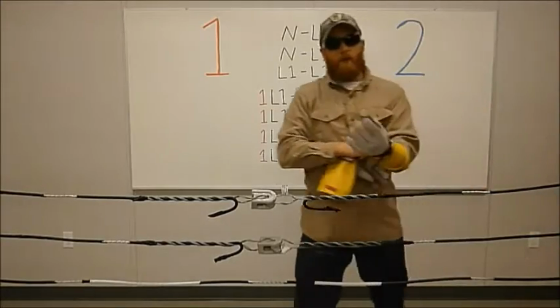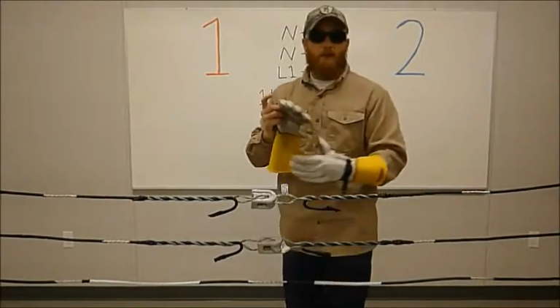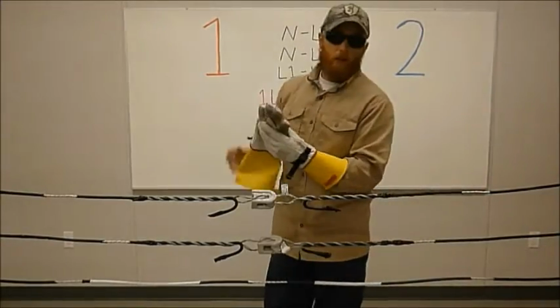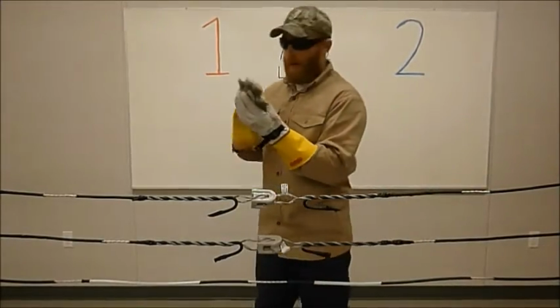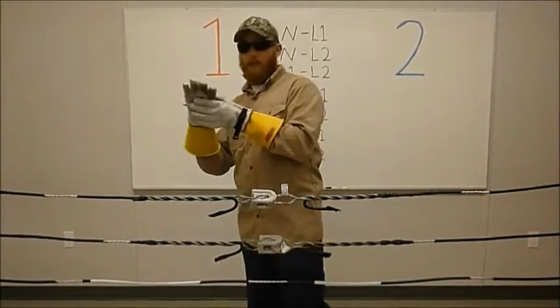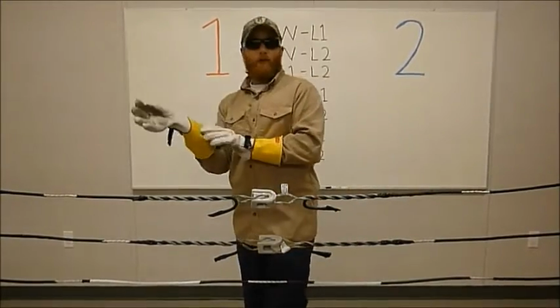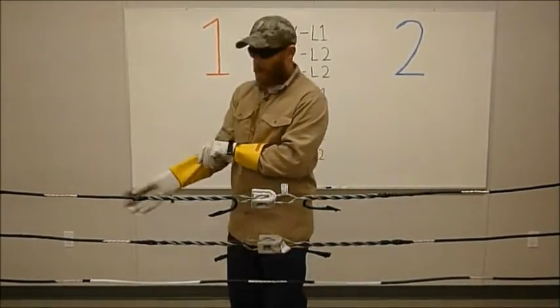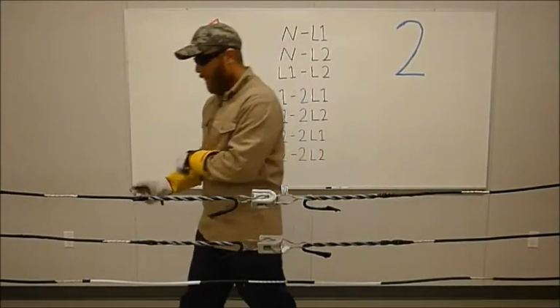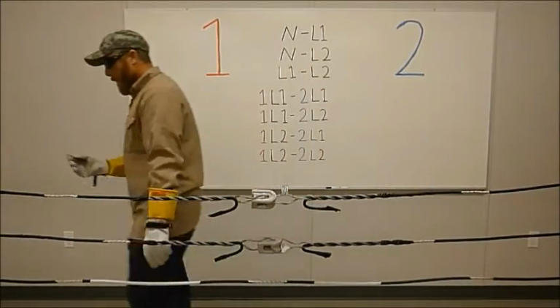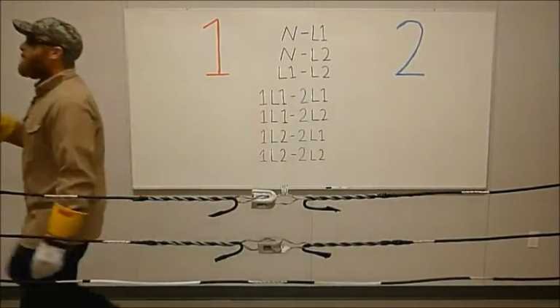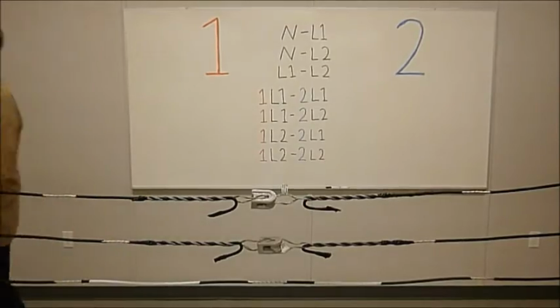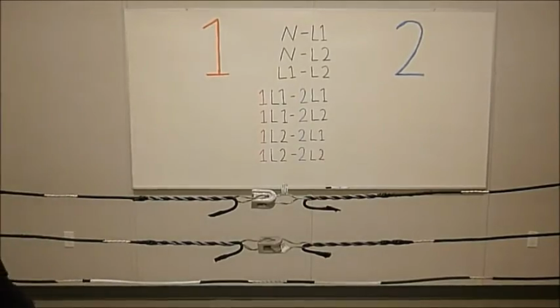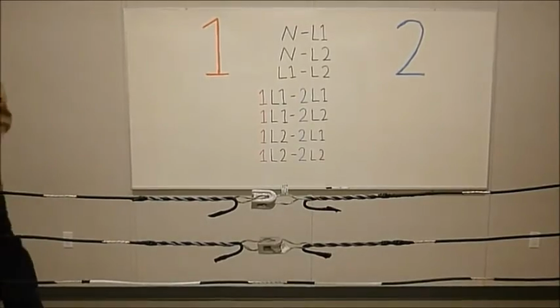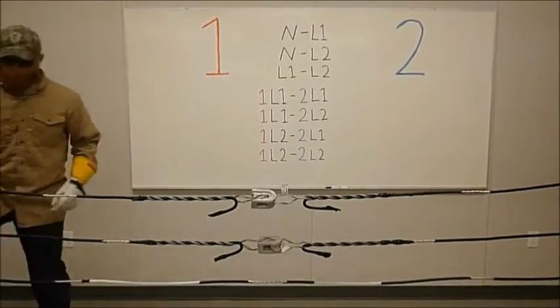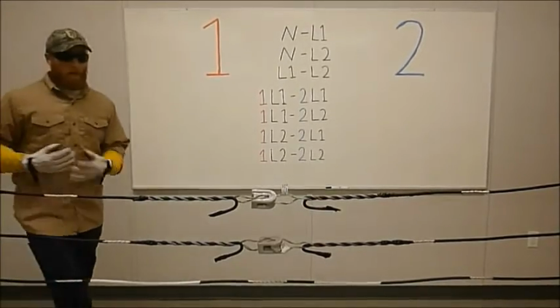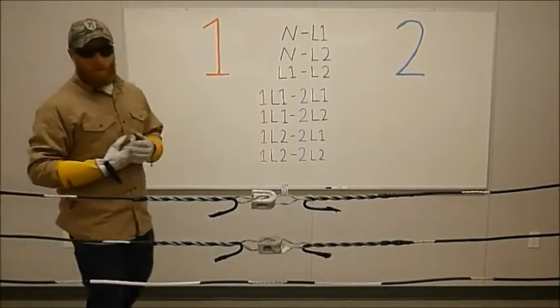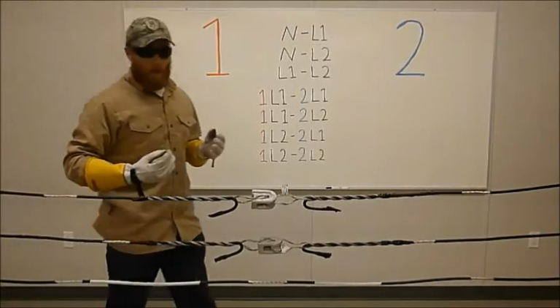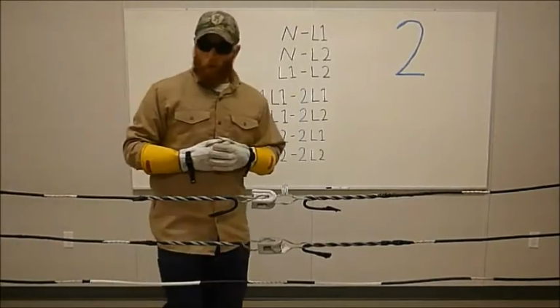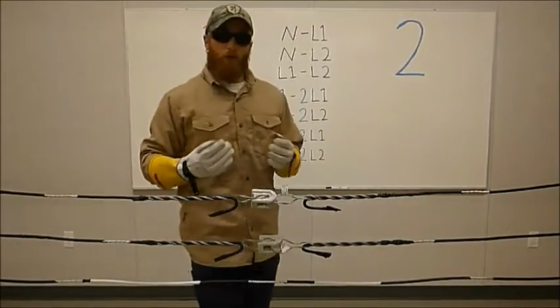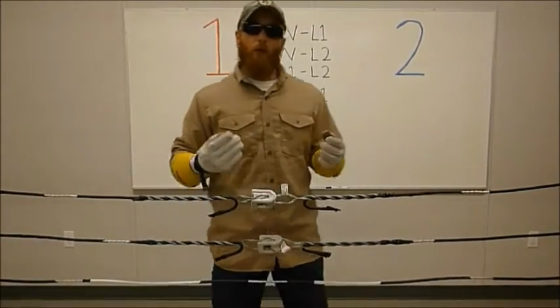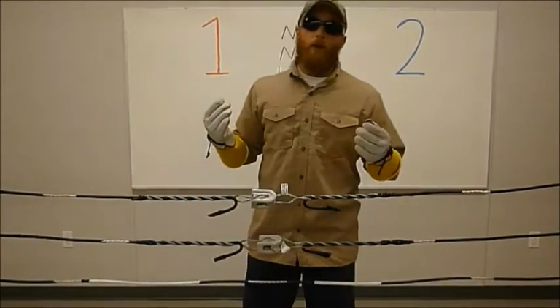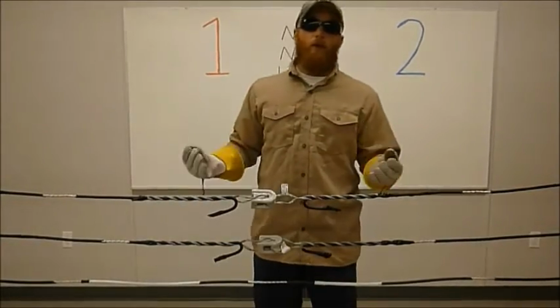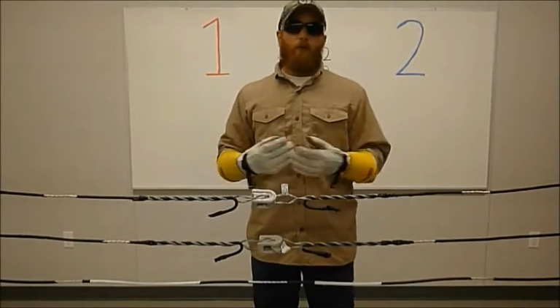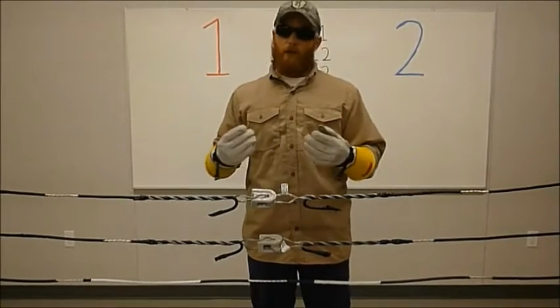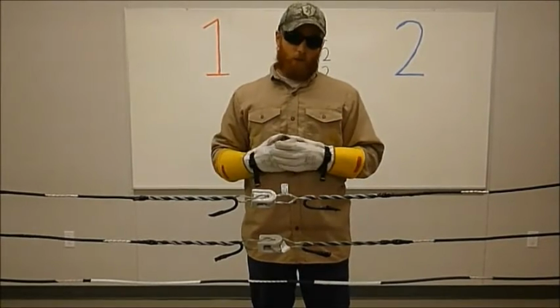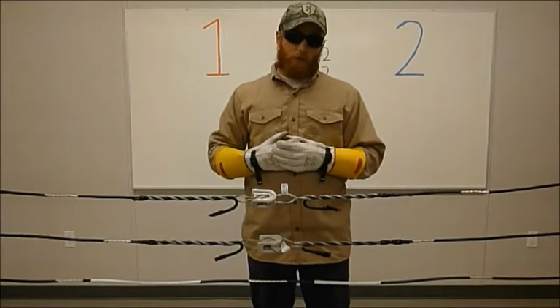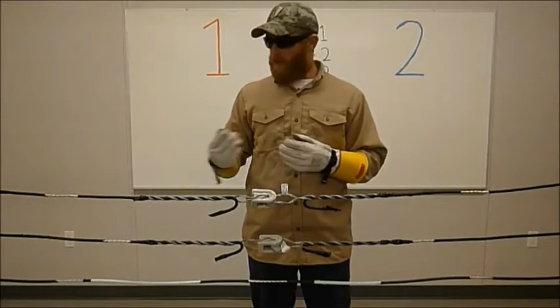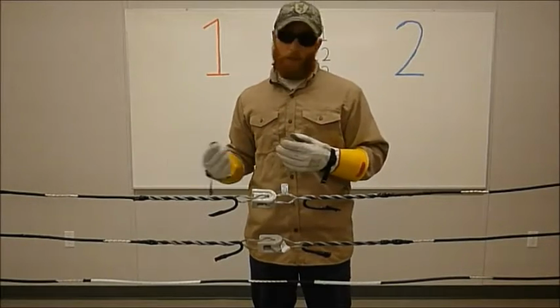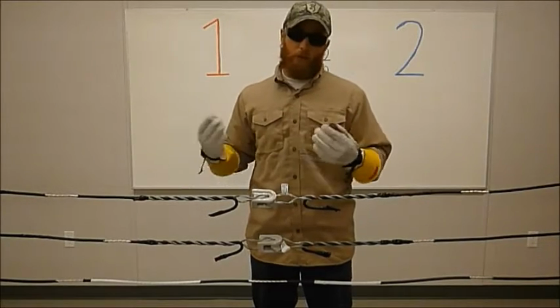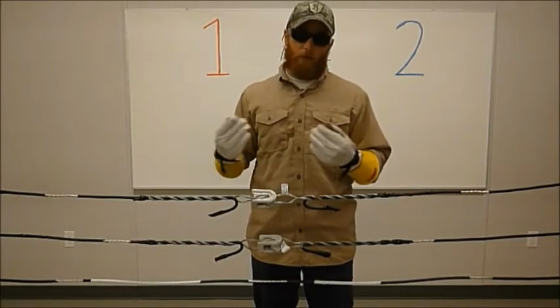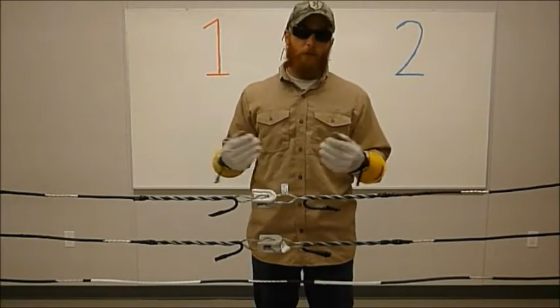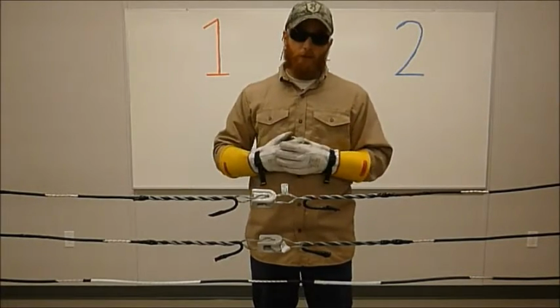I've inspected these earlier and made sure that they're in good working order. All that's really required in order to do paralleling transformers is a voltmeter — both the voltmeter and jumpers.